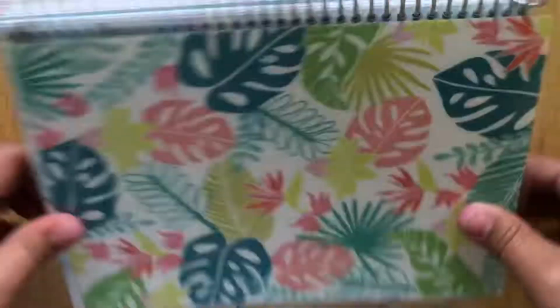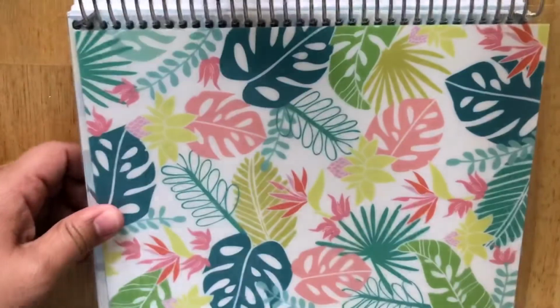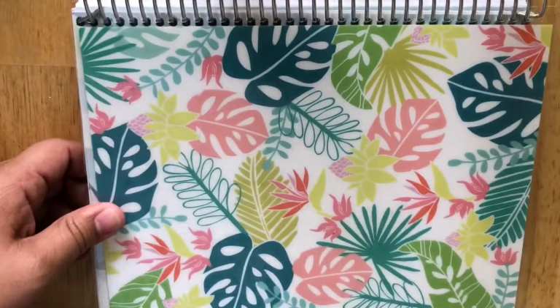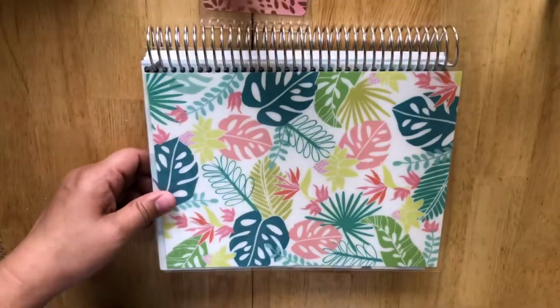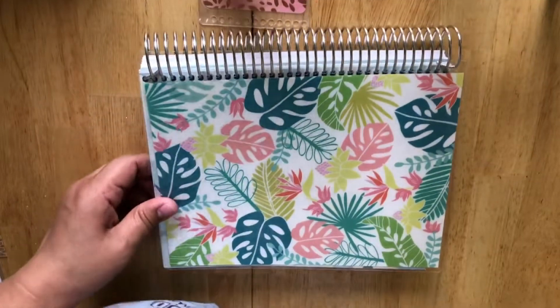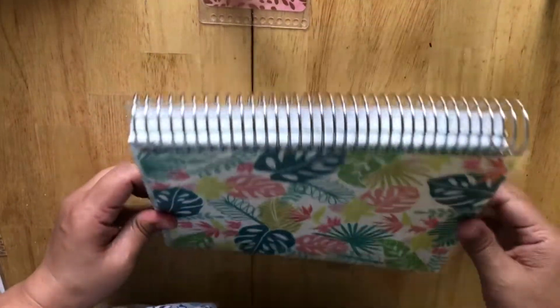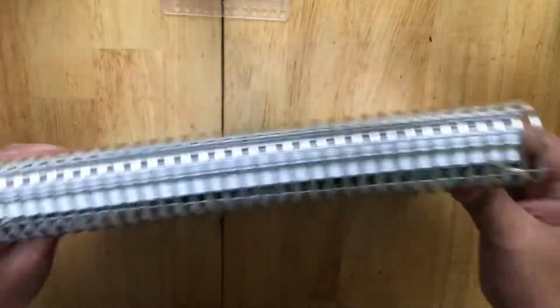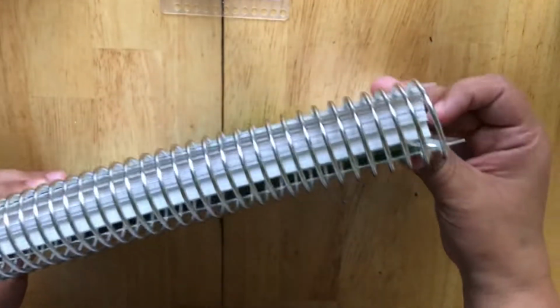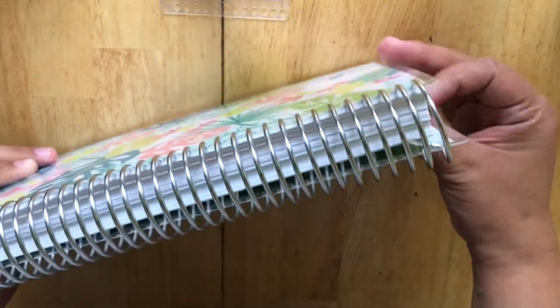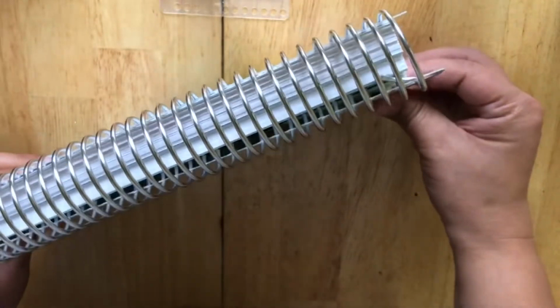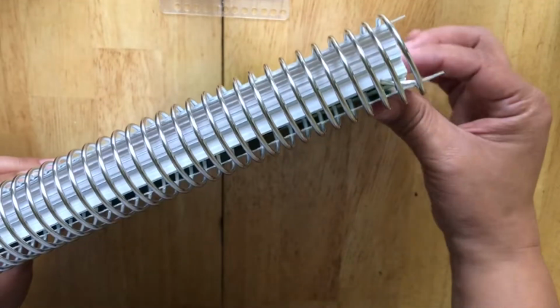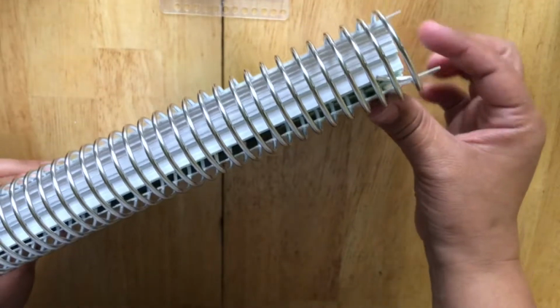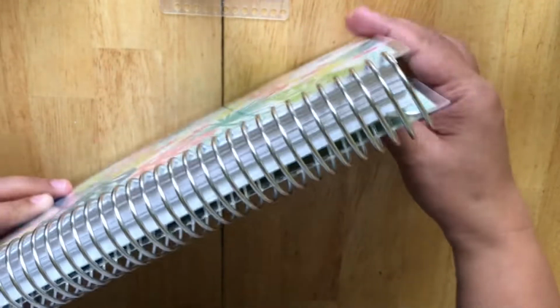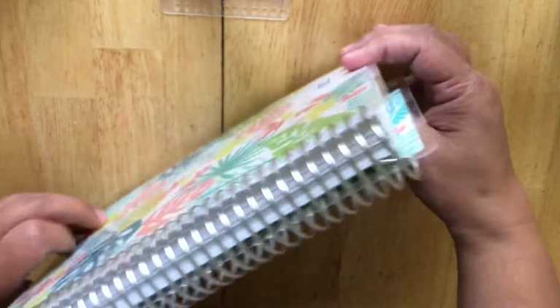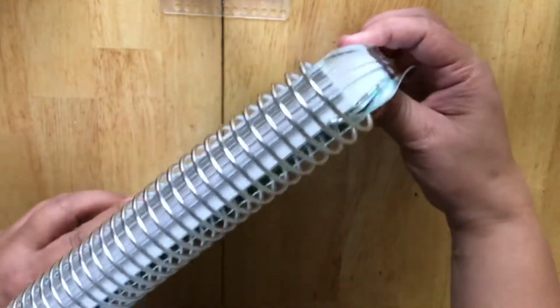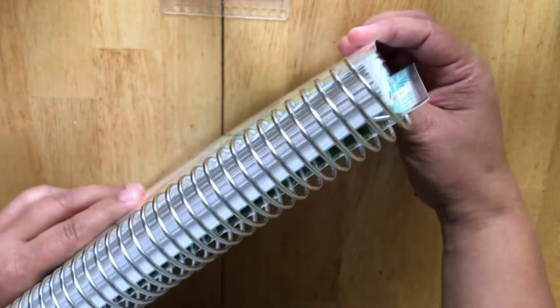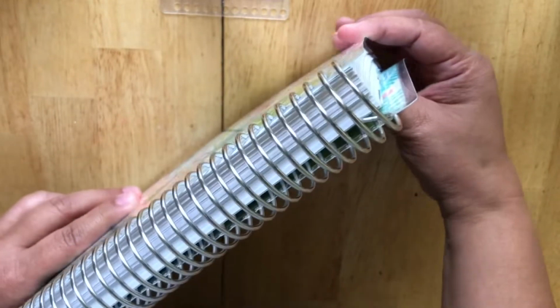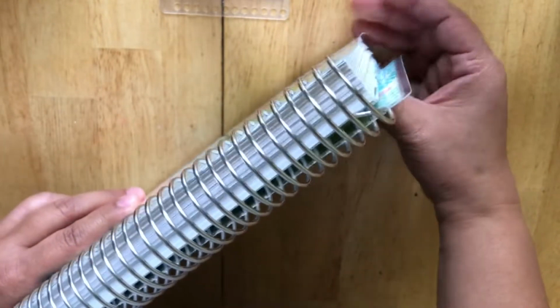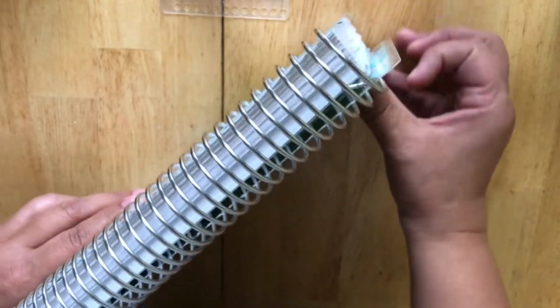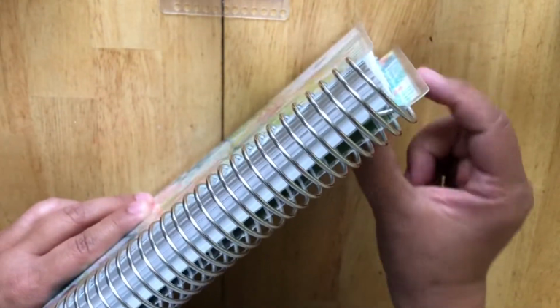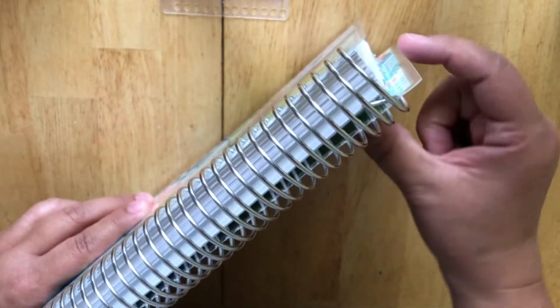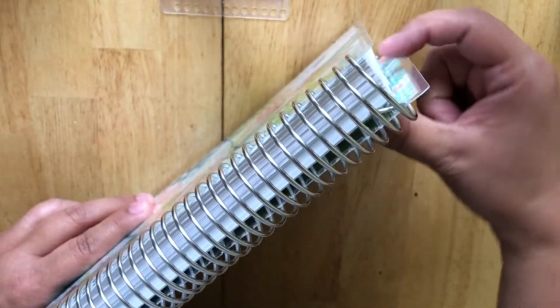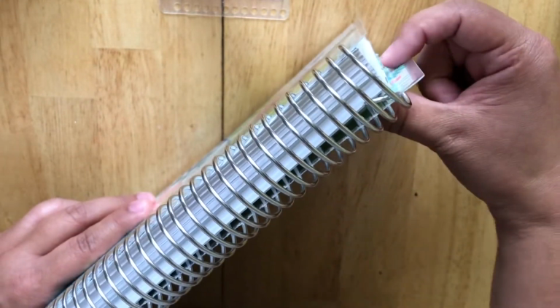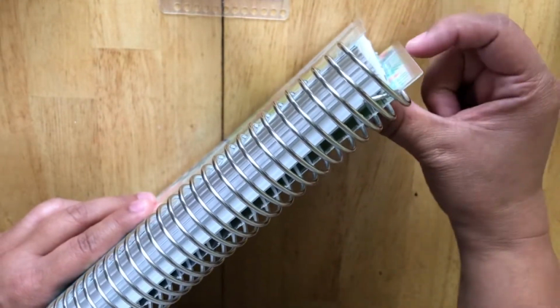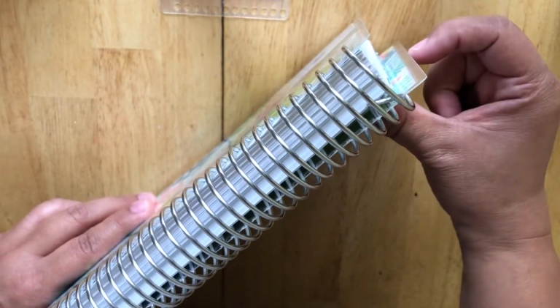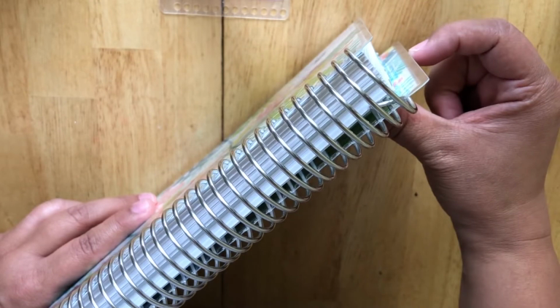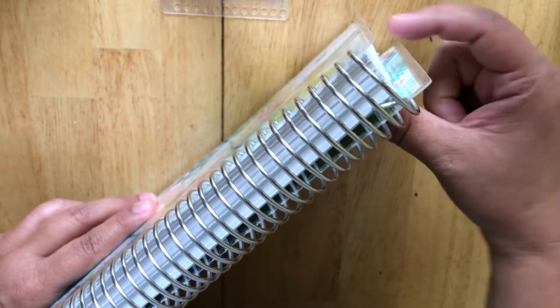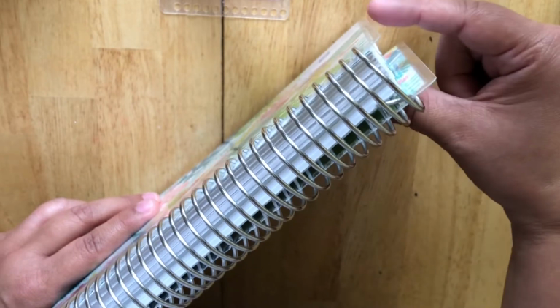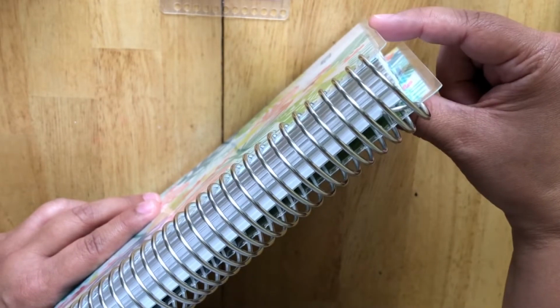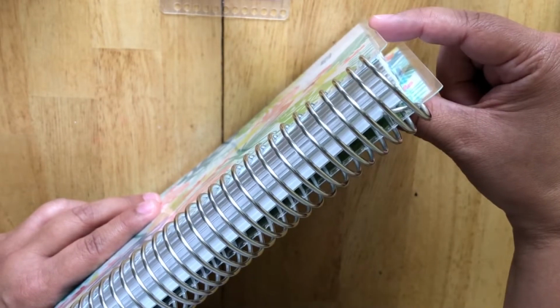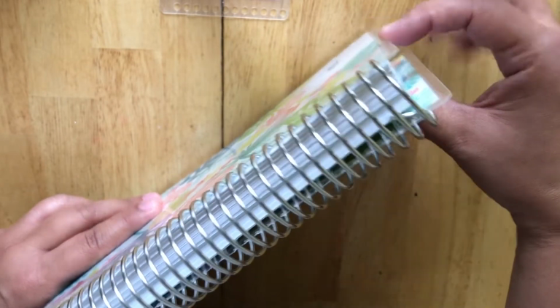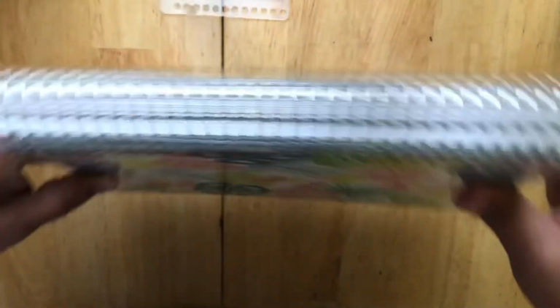It's giving me a headache. You can clearly see that the back cover is all the way down there and the front cover is all the way up there.